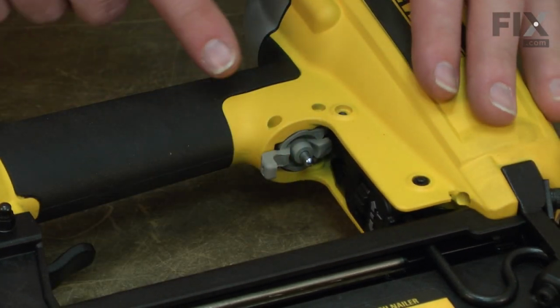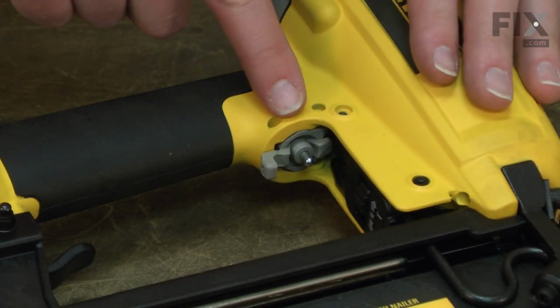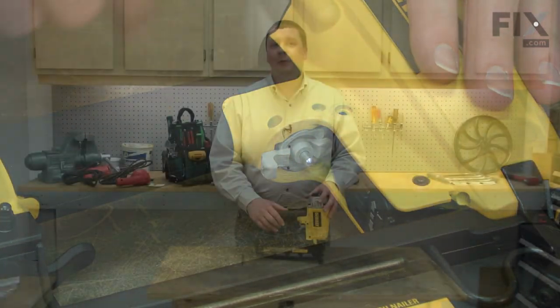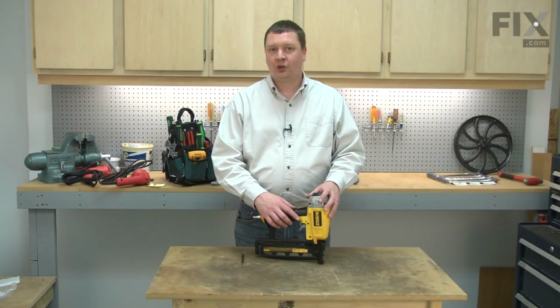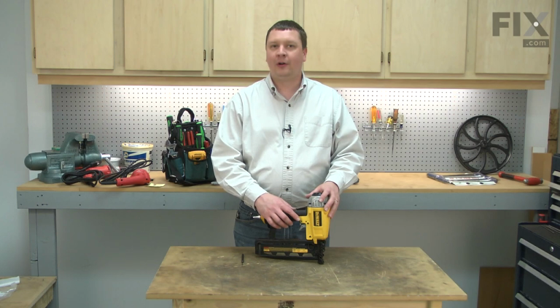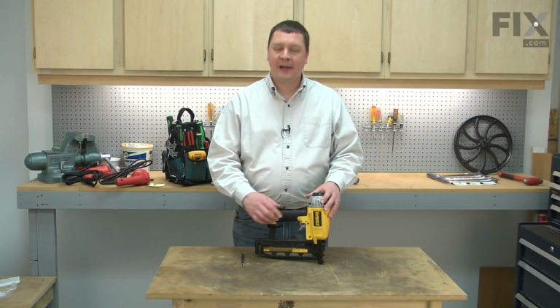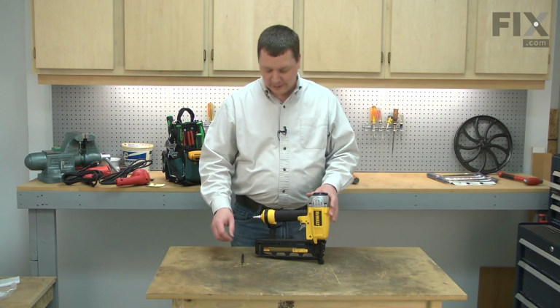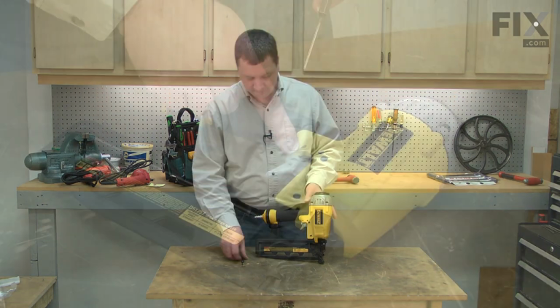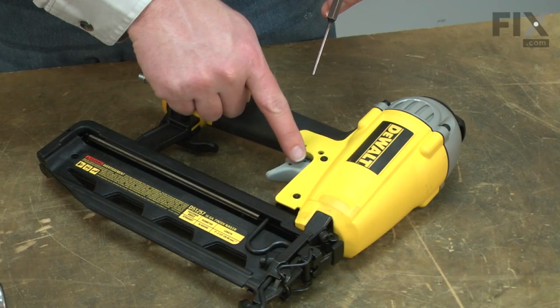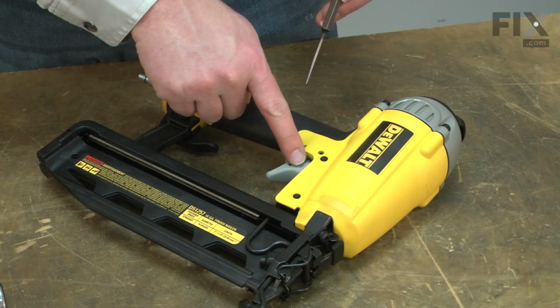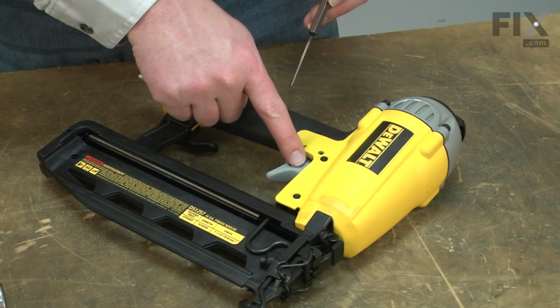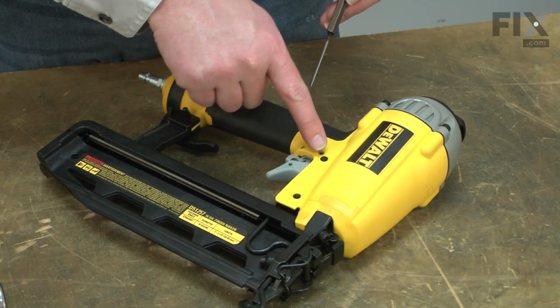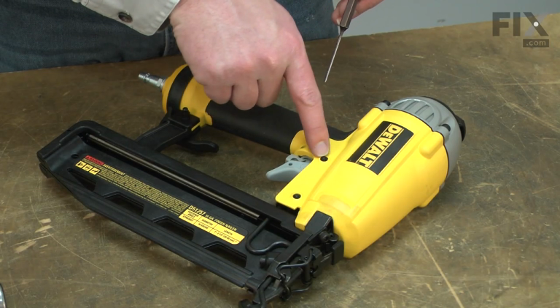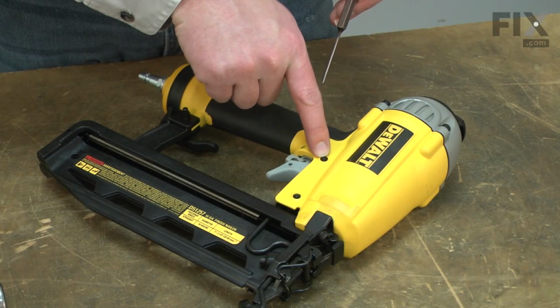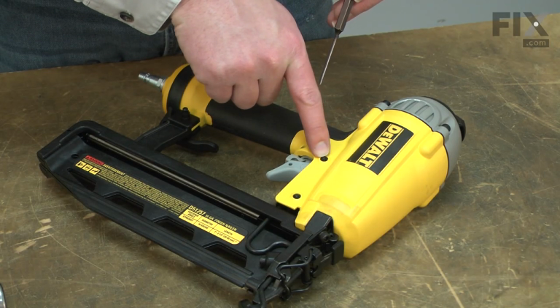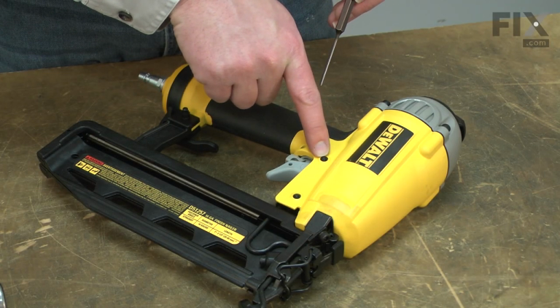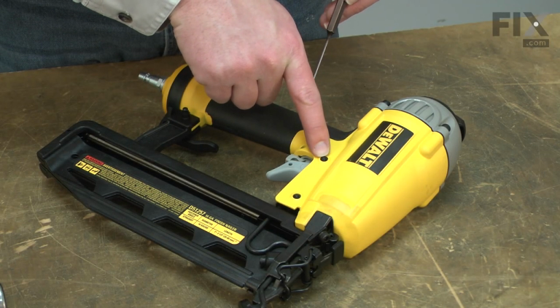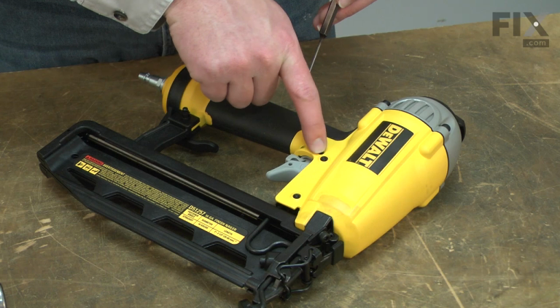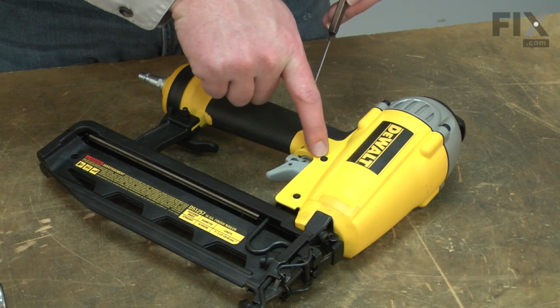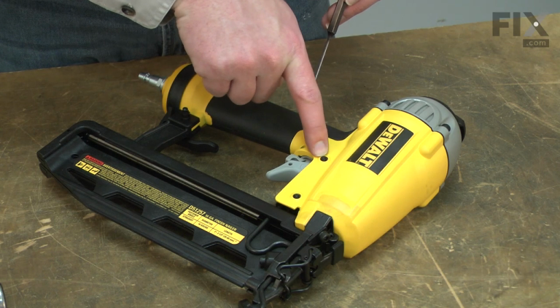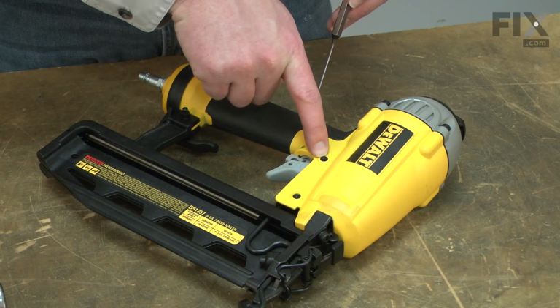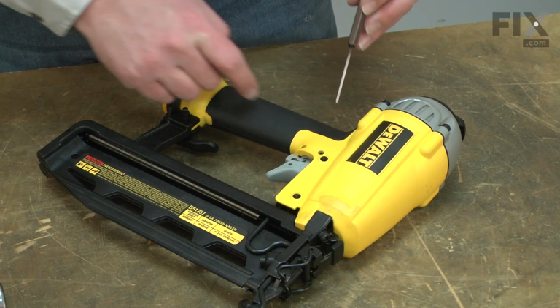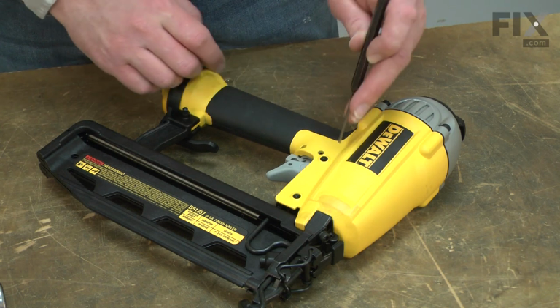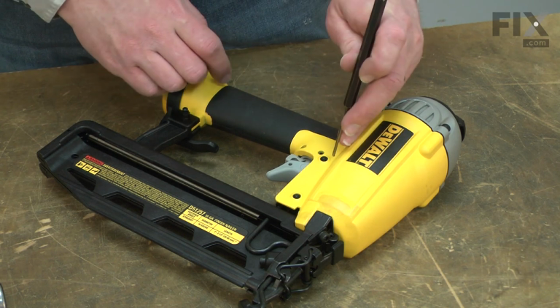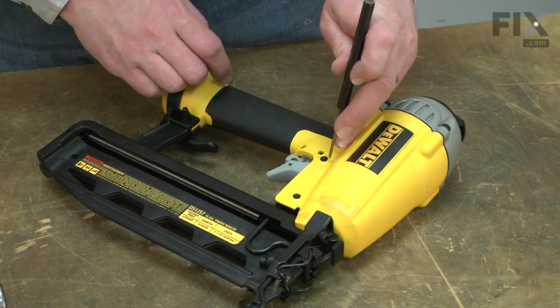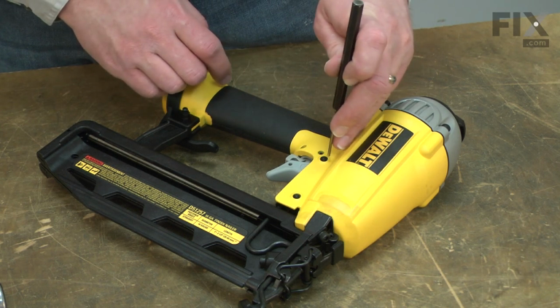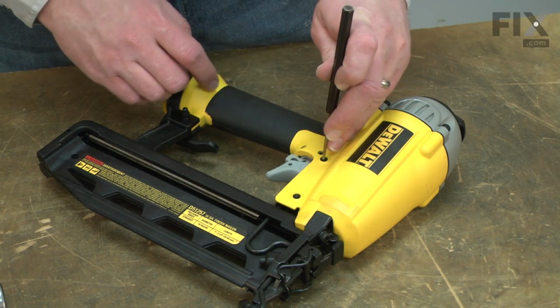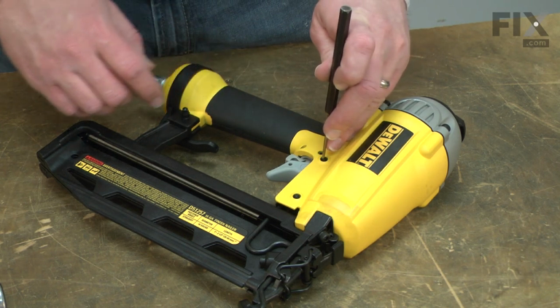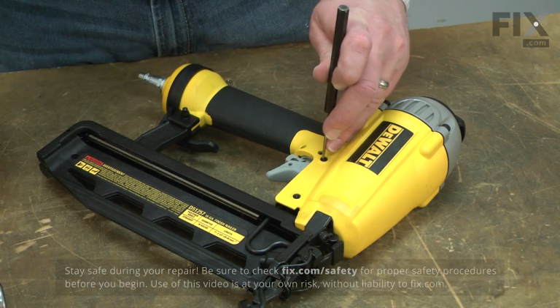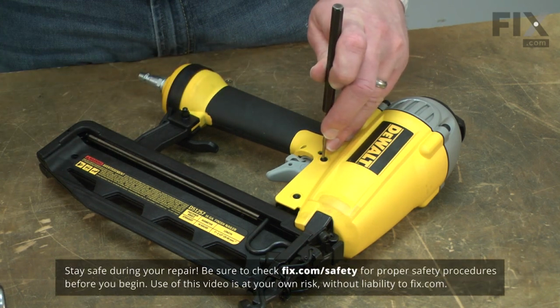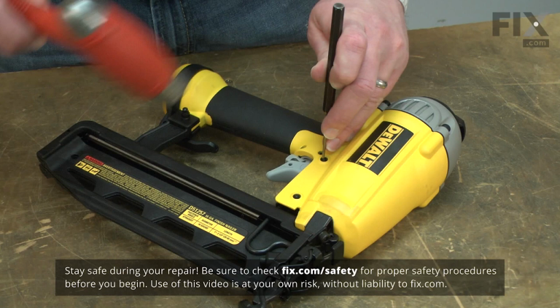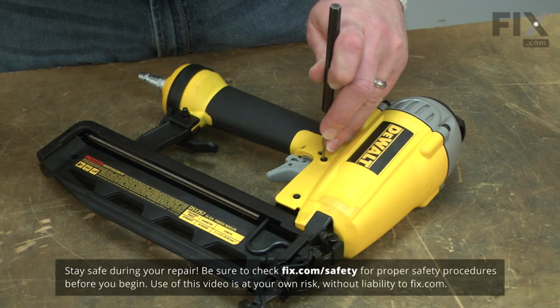I'll begin by removing the trigger from the nail gun. The trigger is secured to the gun with a pin, and the pin is held in place with a small O-ring. I'll use a small punch and hammer to remove the pin.